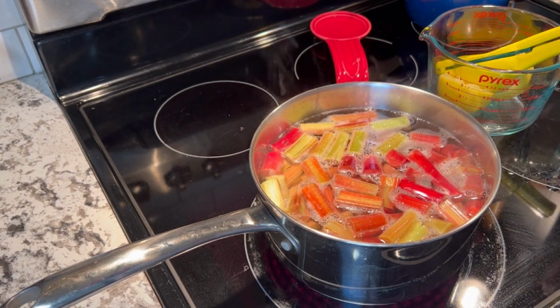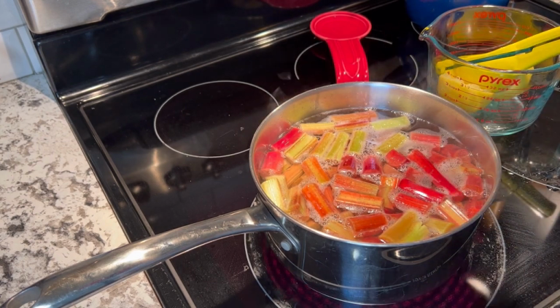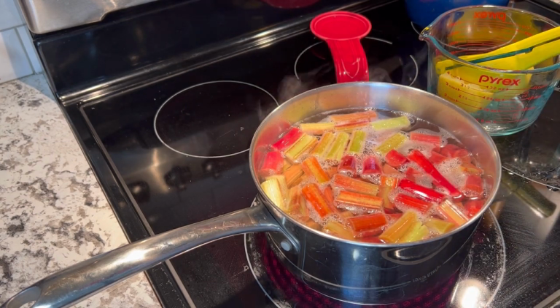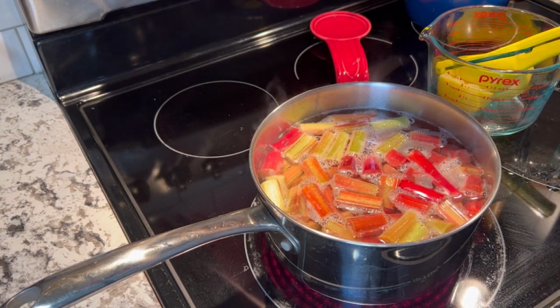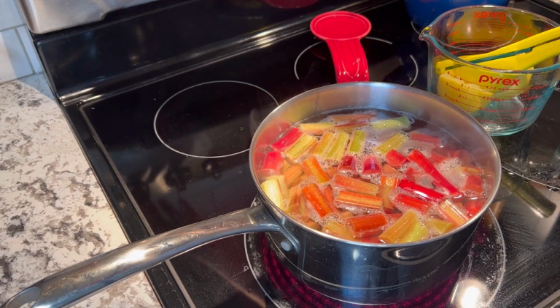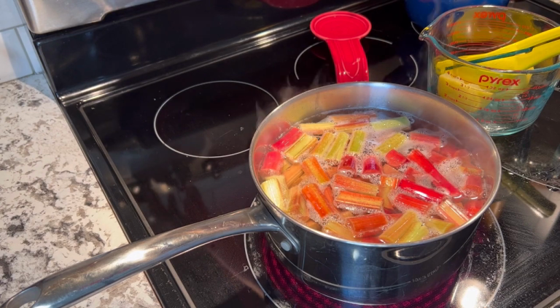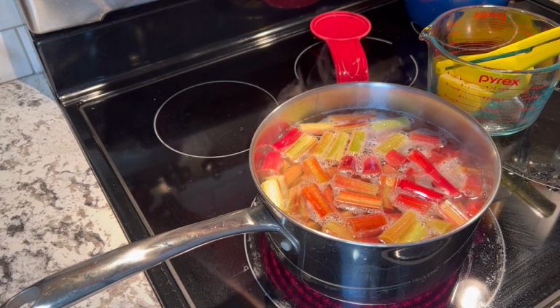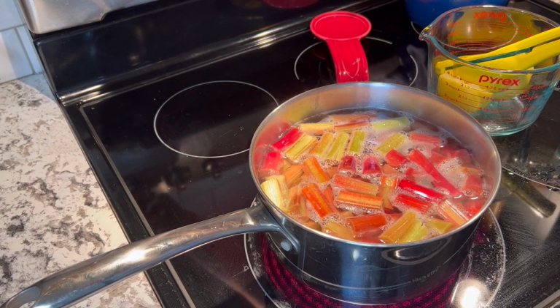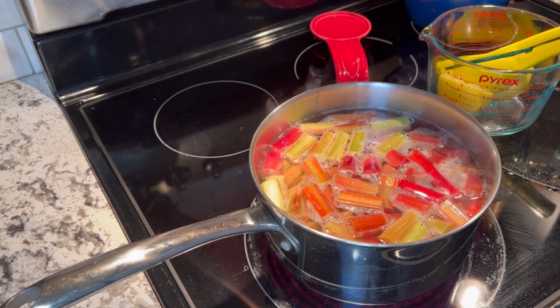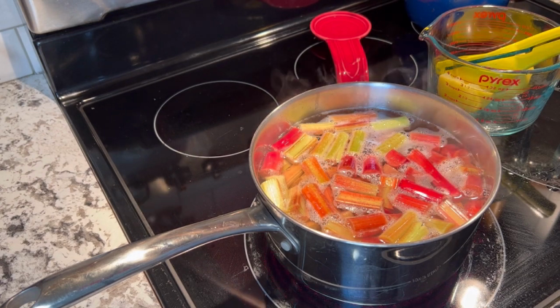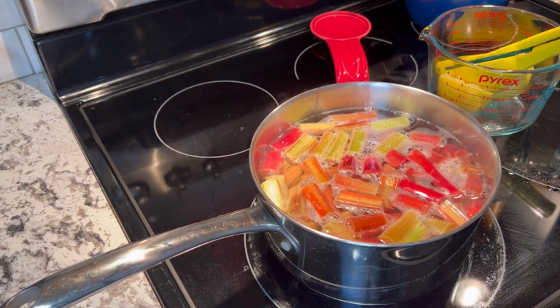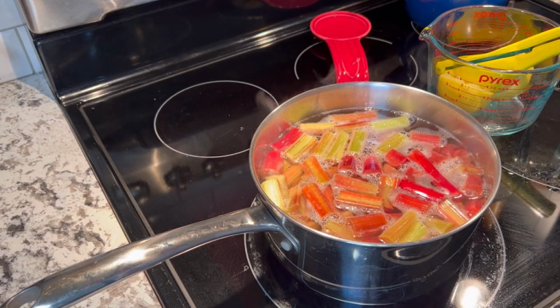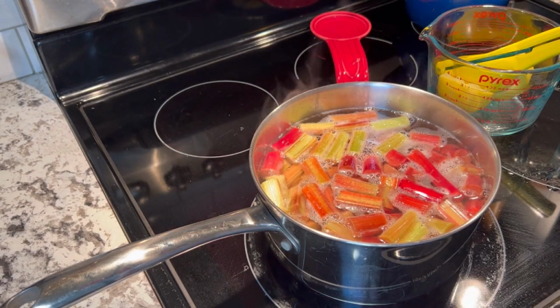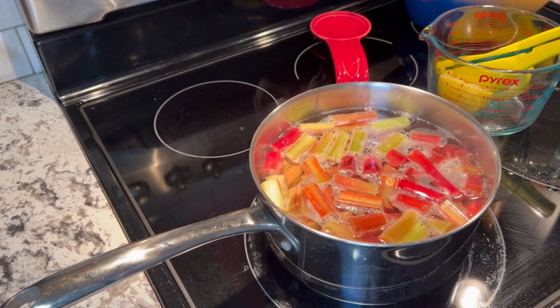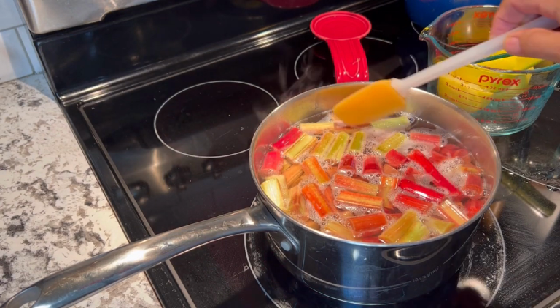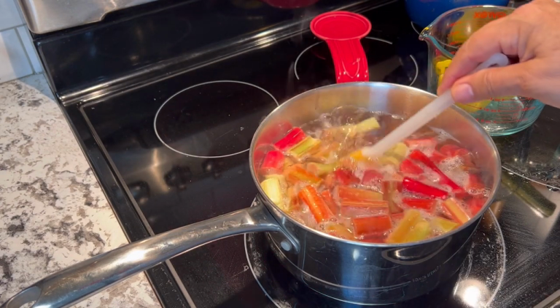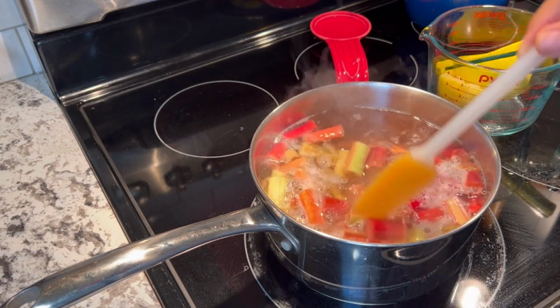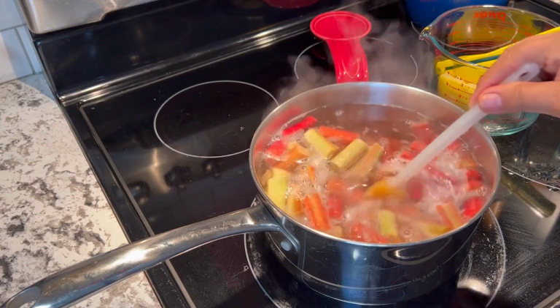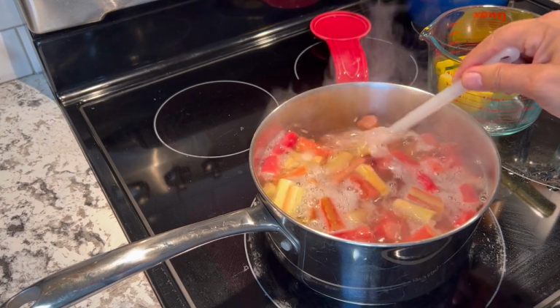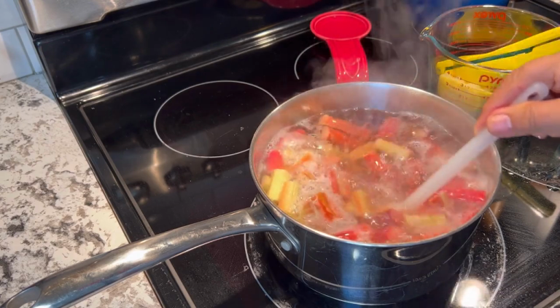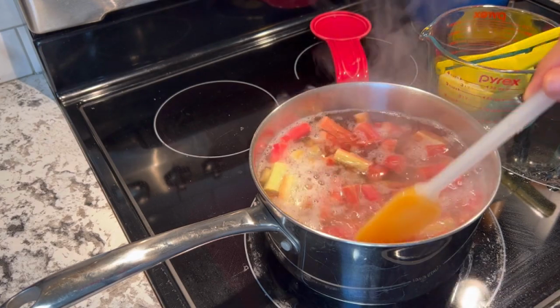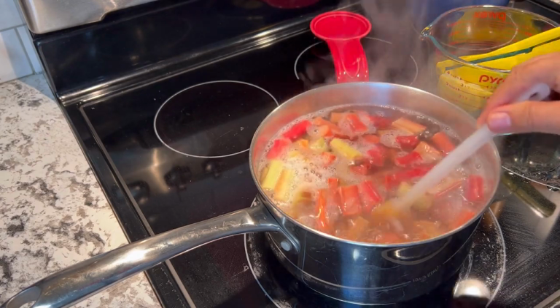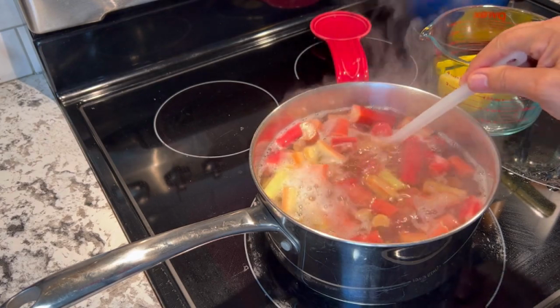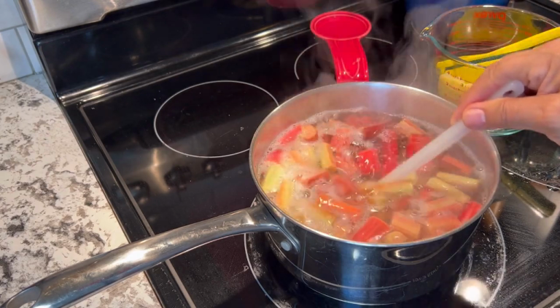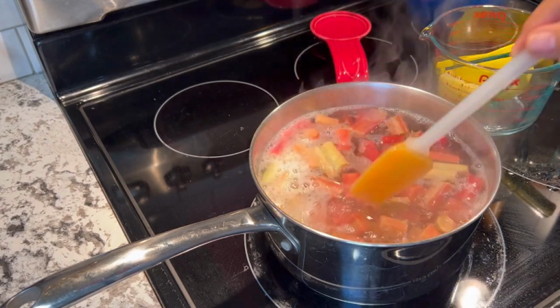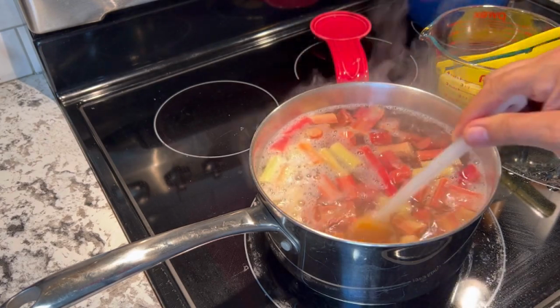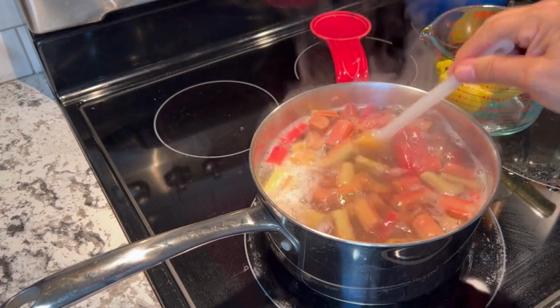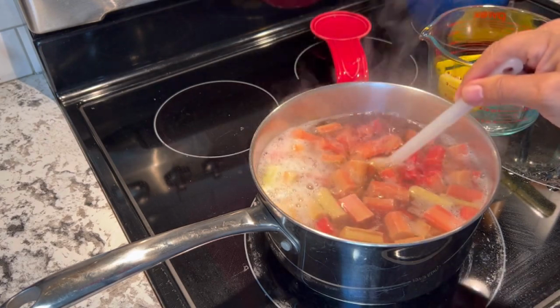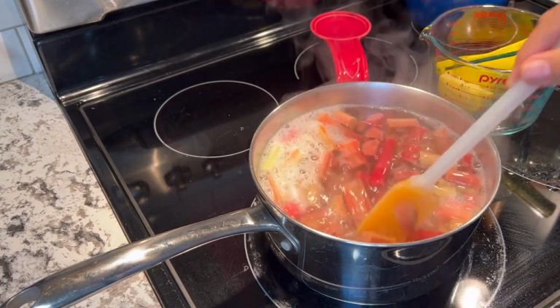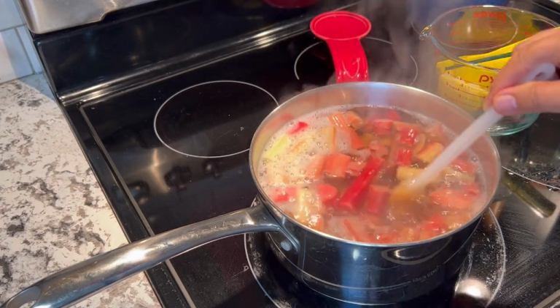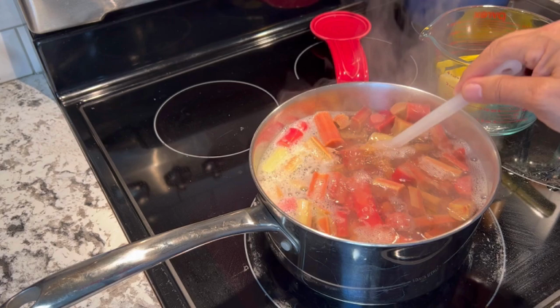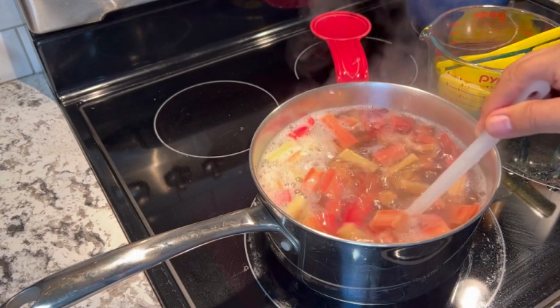Once that starts boiling, I'm just going to reduce the heat a little bit and let it gently simmer for about five or ten minutes, just to let all that beautiful rhubarb flavor infuse into the water.